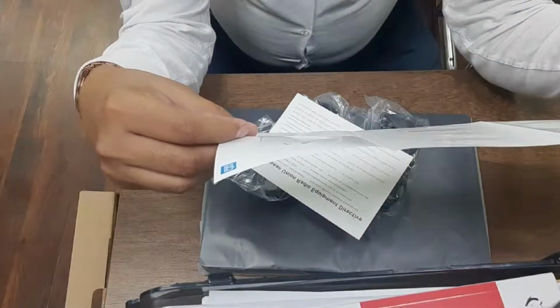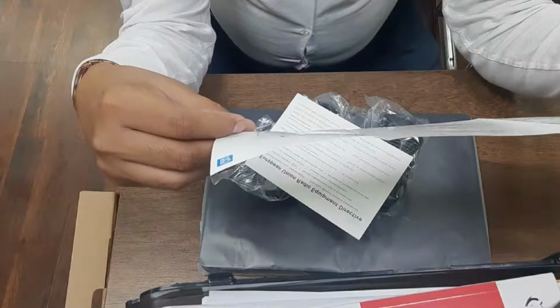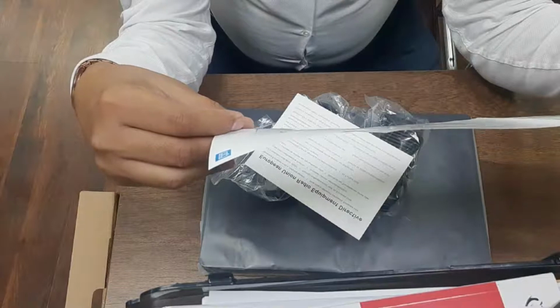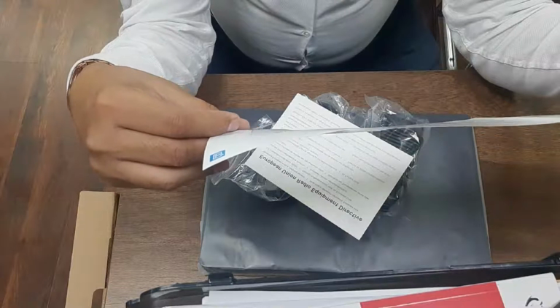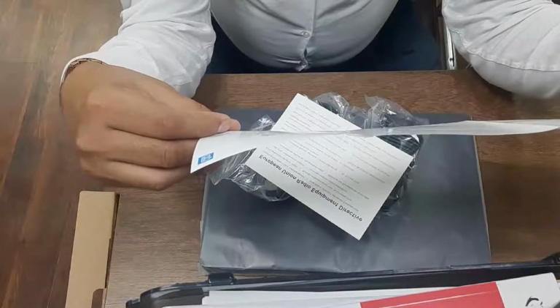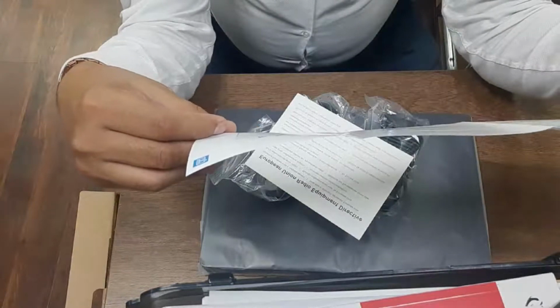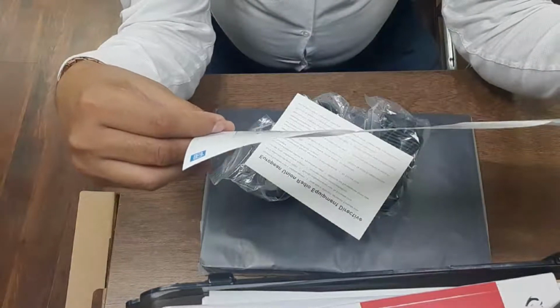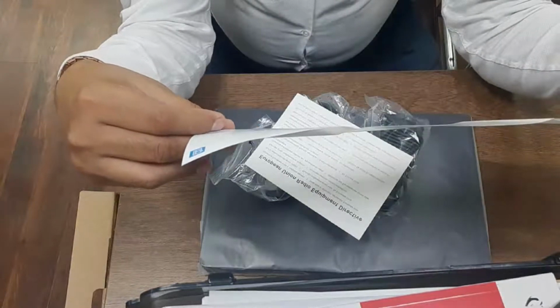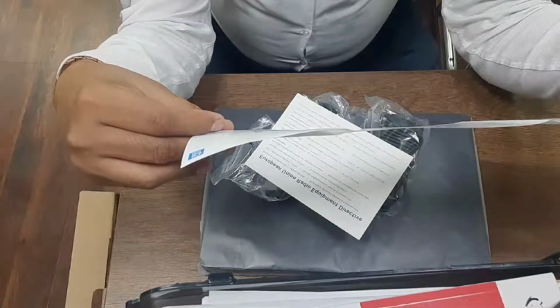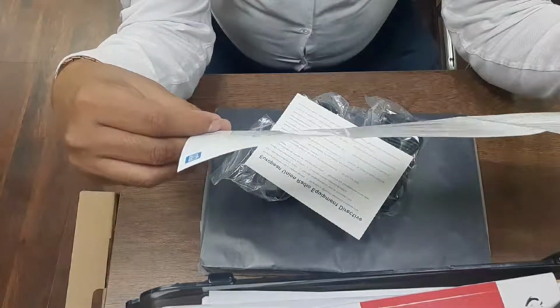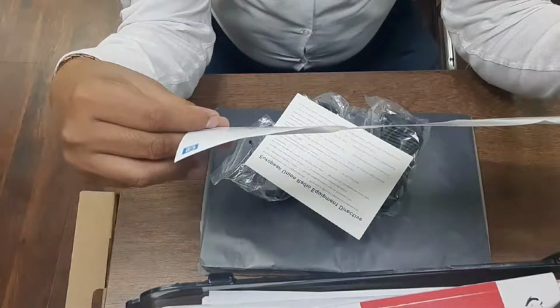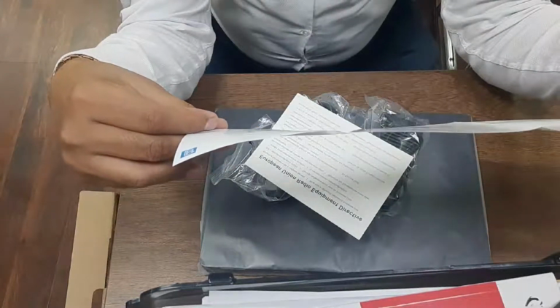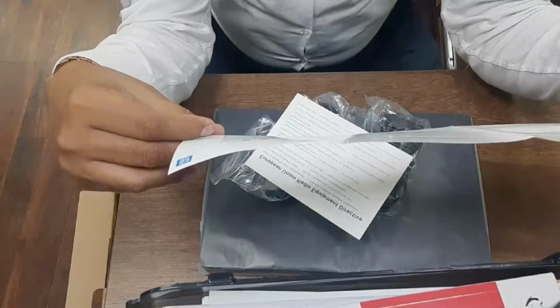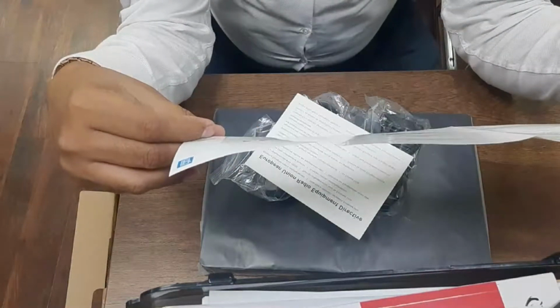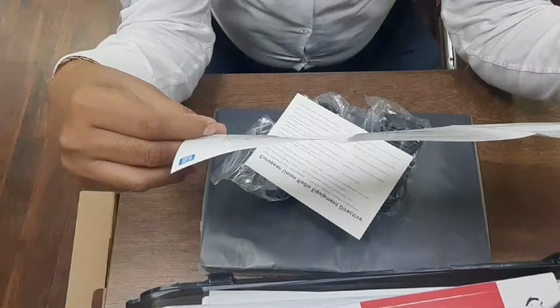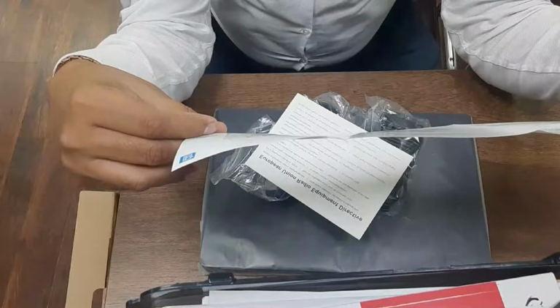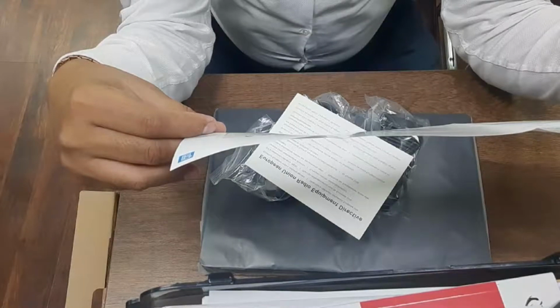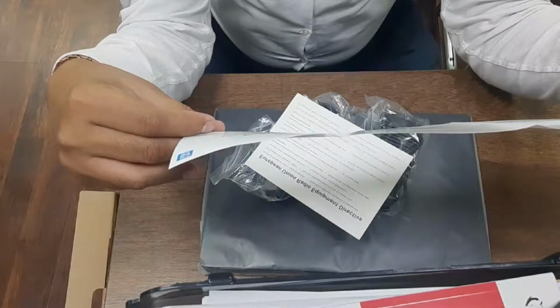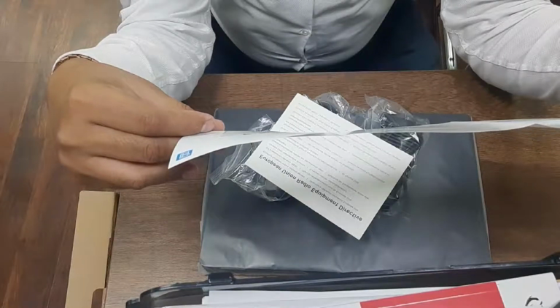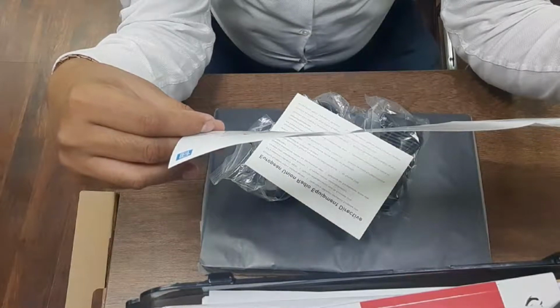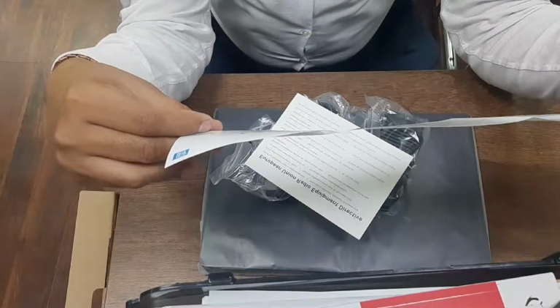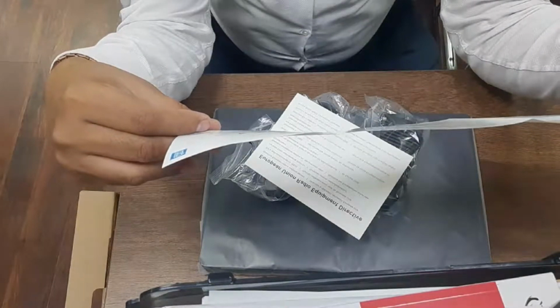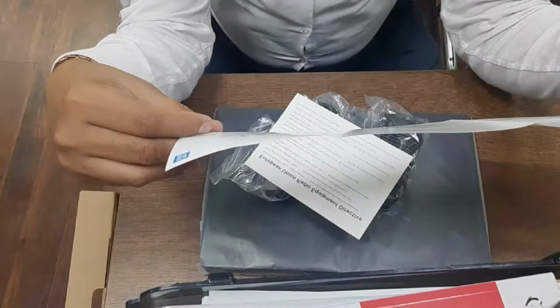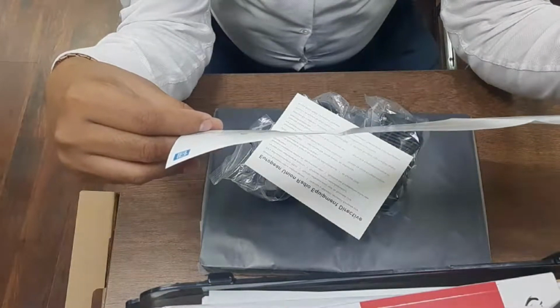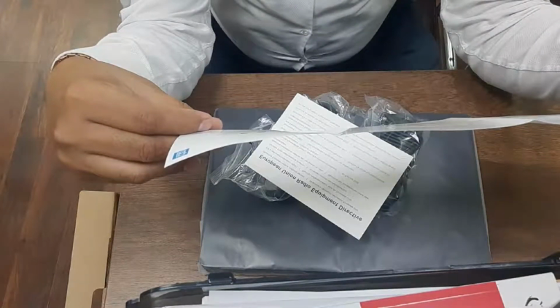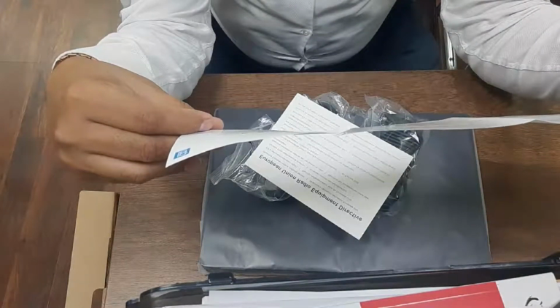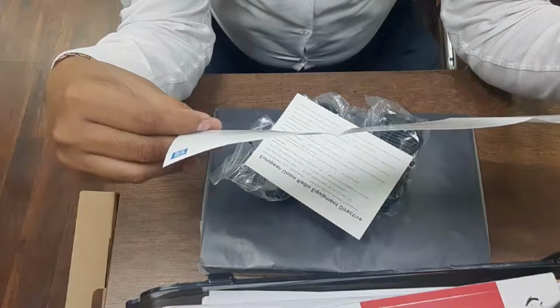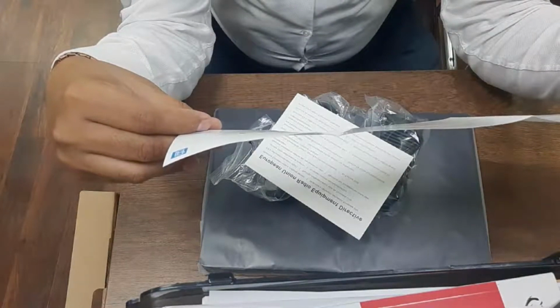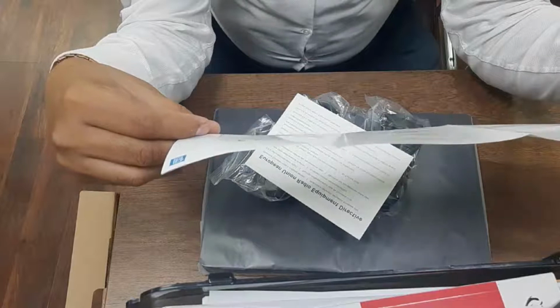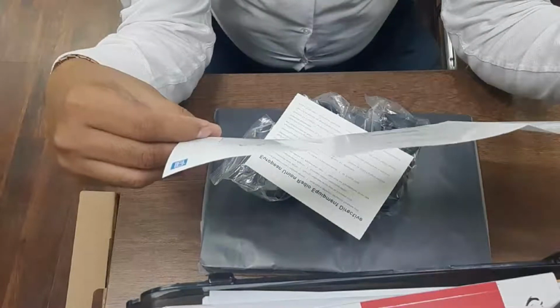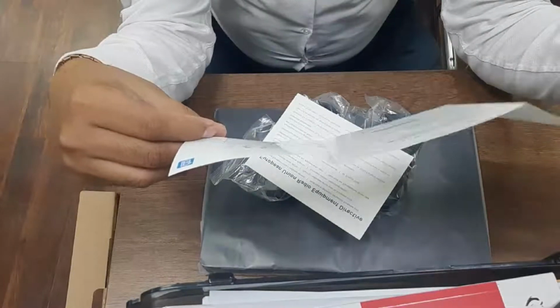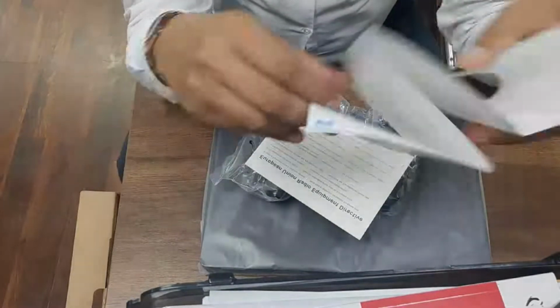There is a USB port 3.0, generation 1. SD card micro you can use. HDMI port also. Then a few USBs are there. So this is quite a latest model.